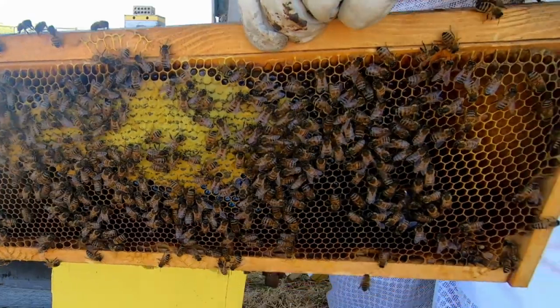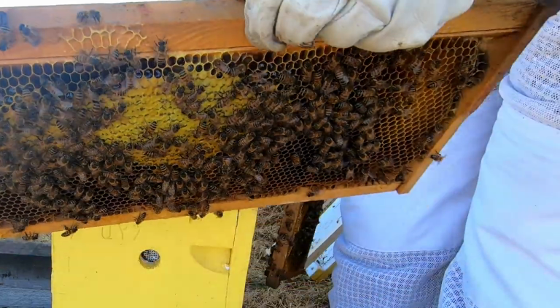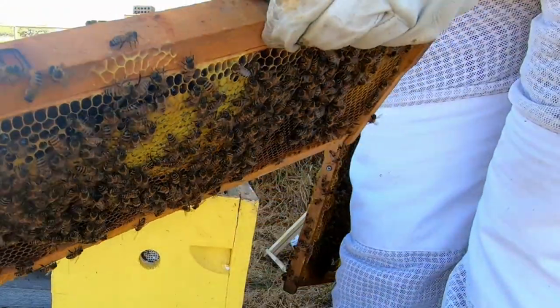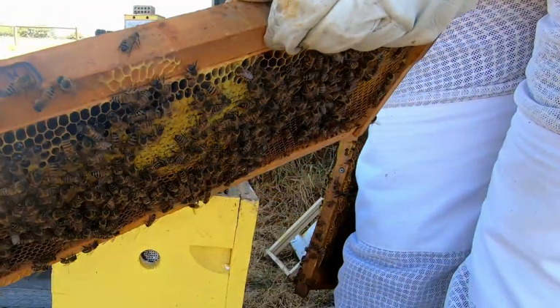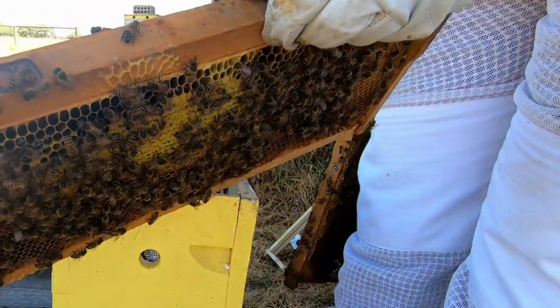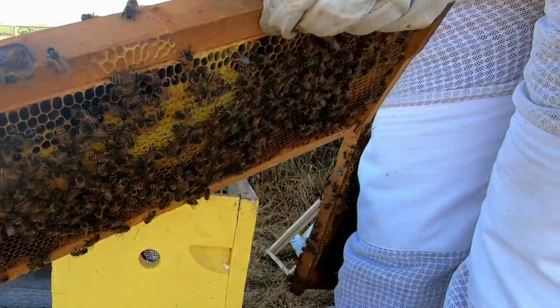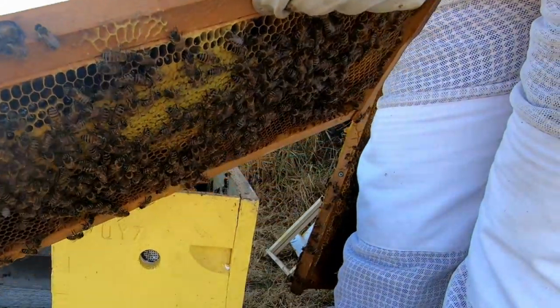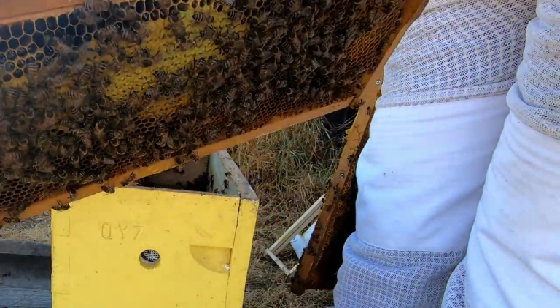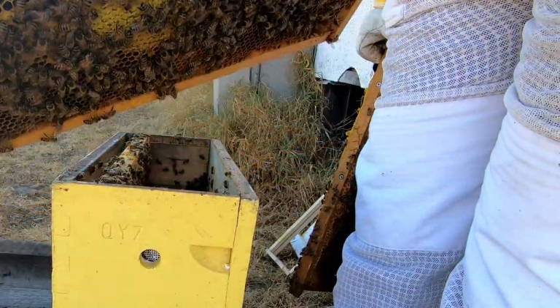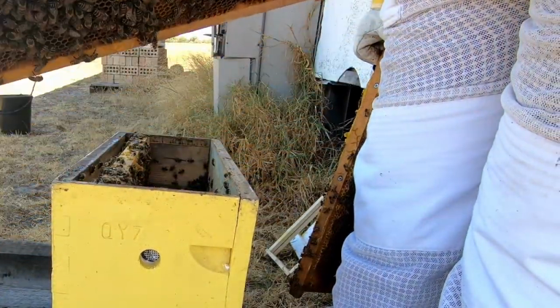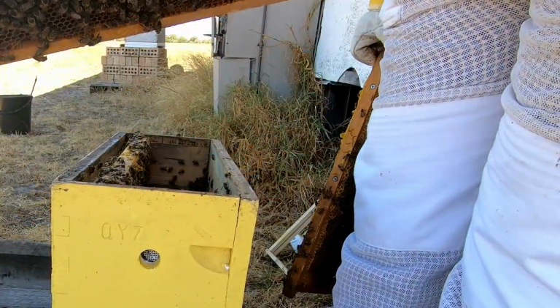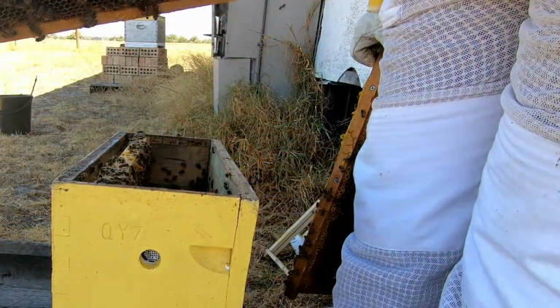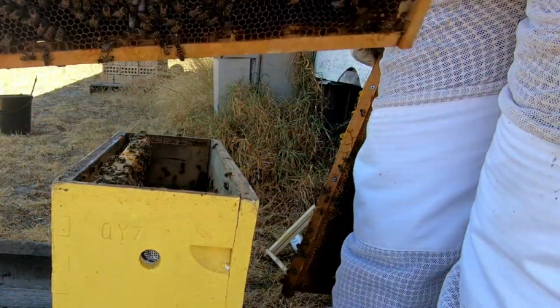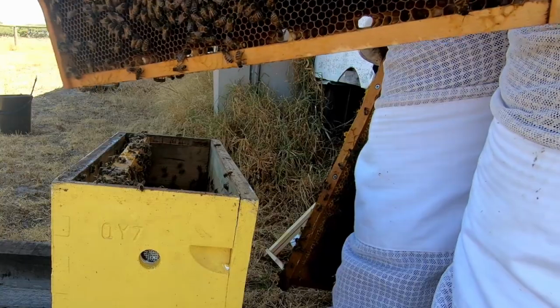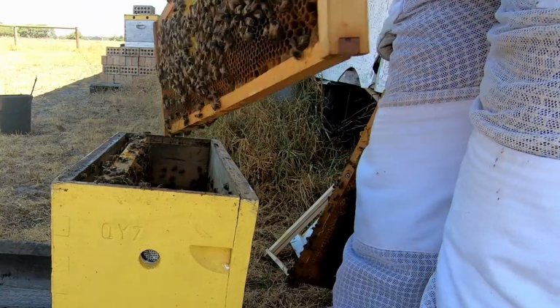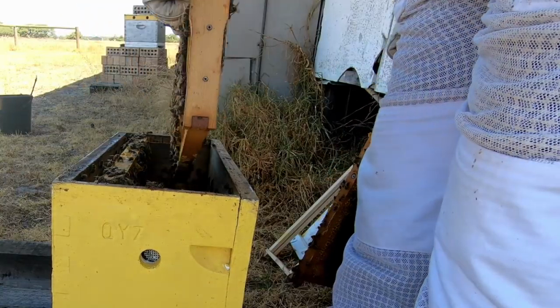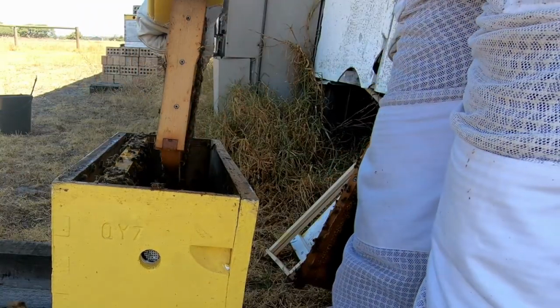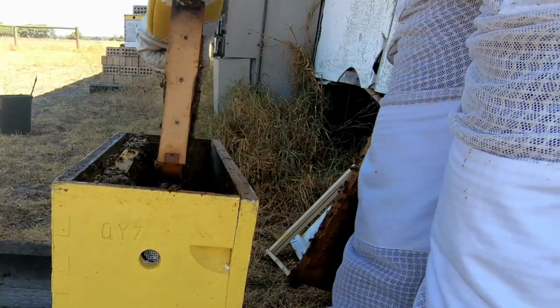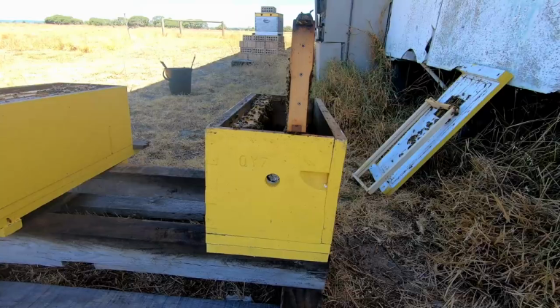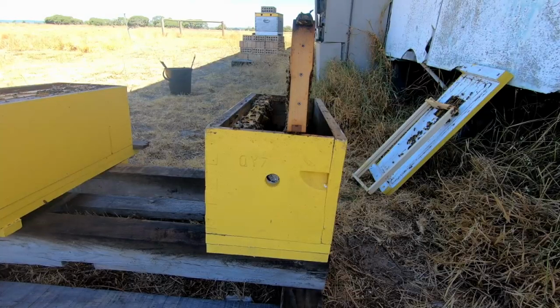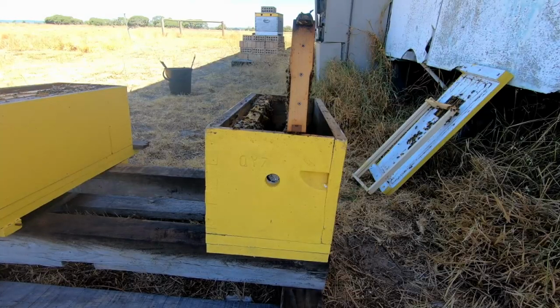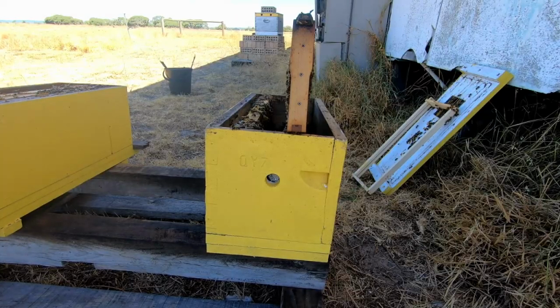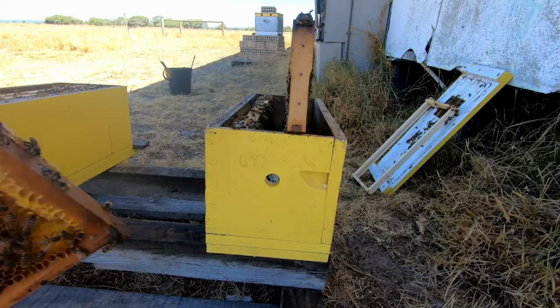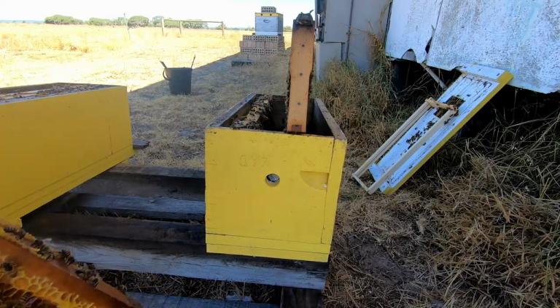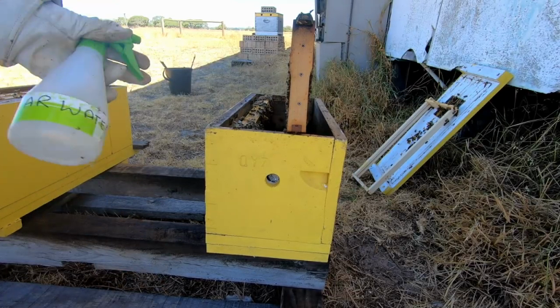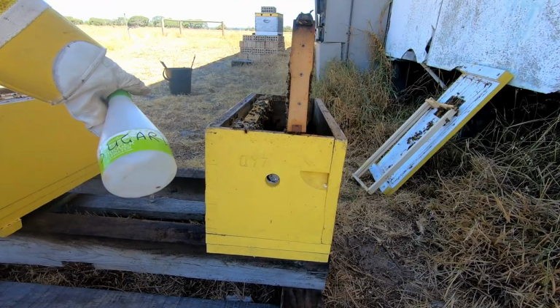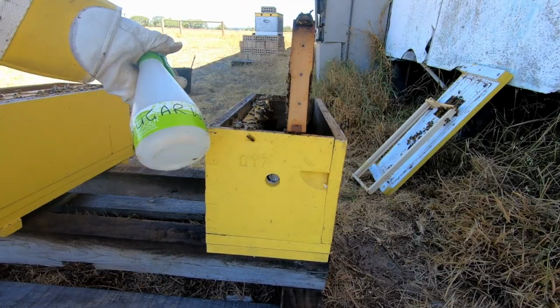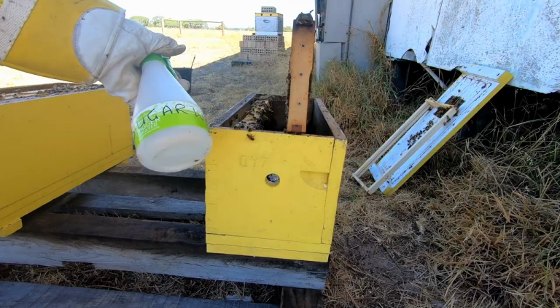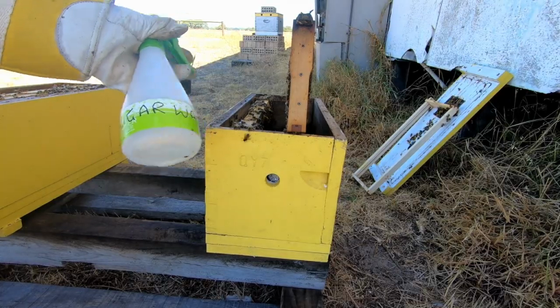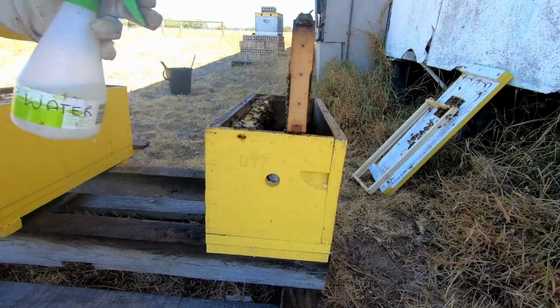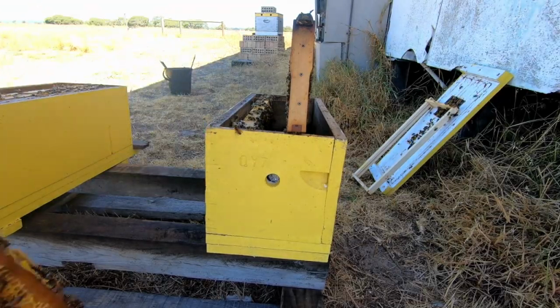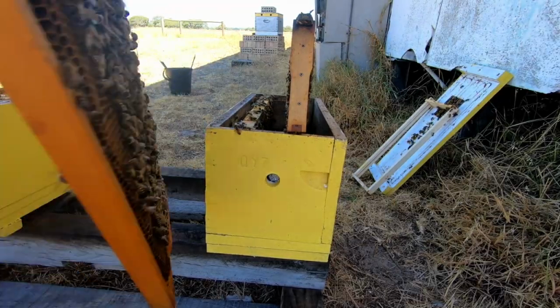And this one has got a lot of it capped in there. So I'm actually going to combine these two hives. What I'm going to do is spray sugar water all over the frame.